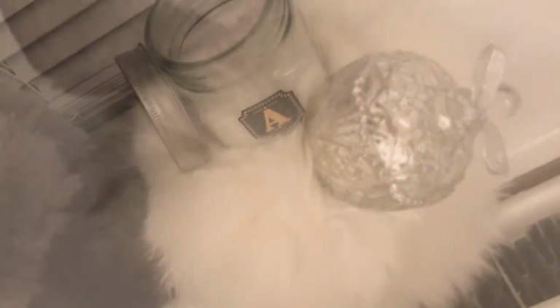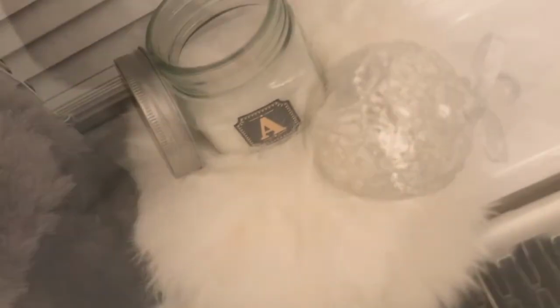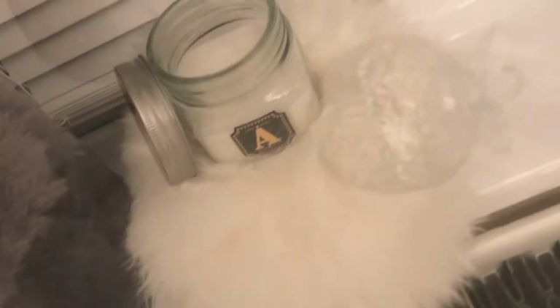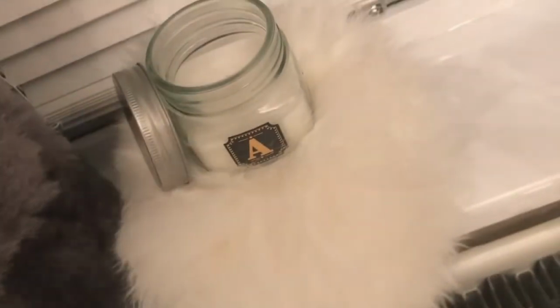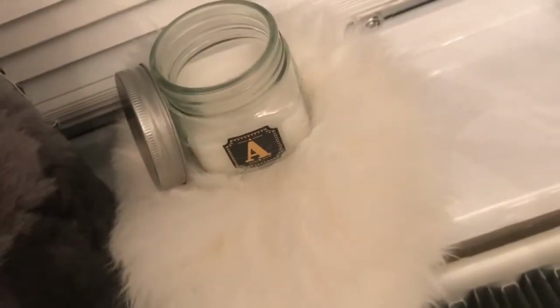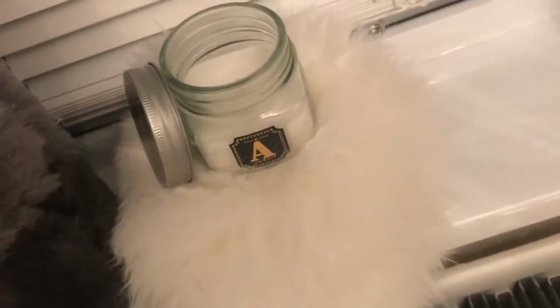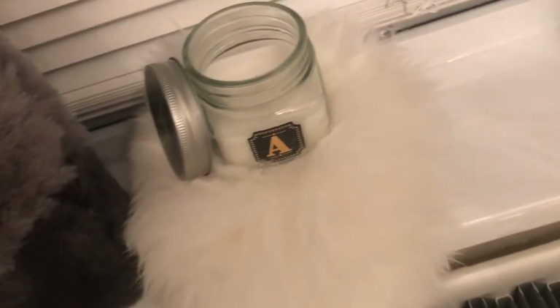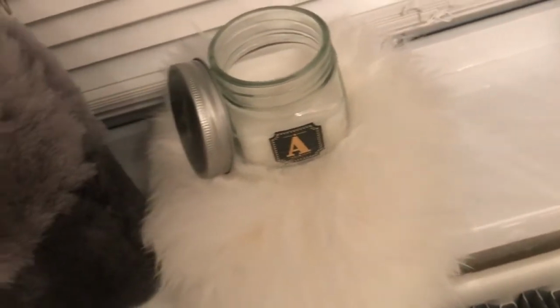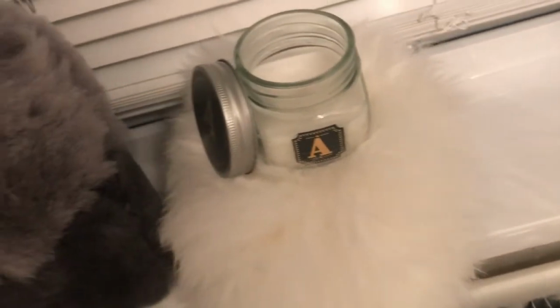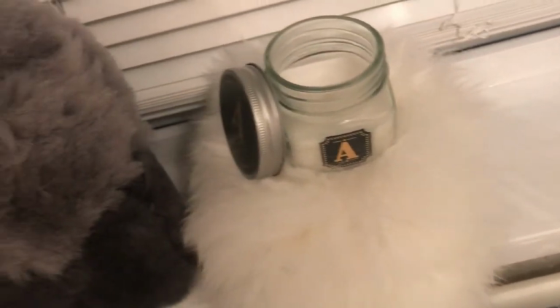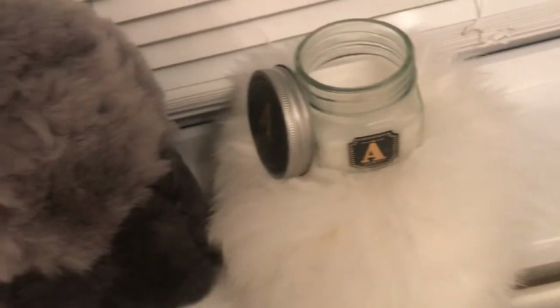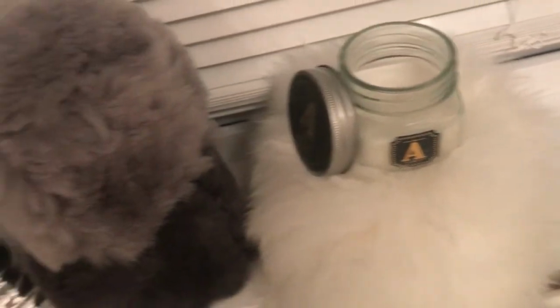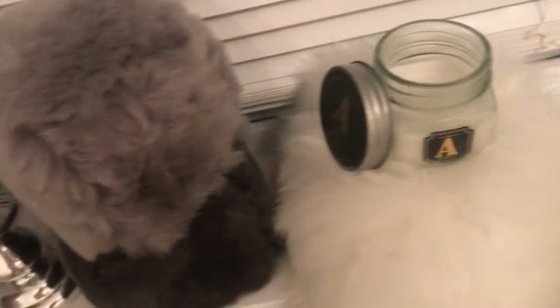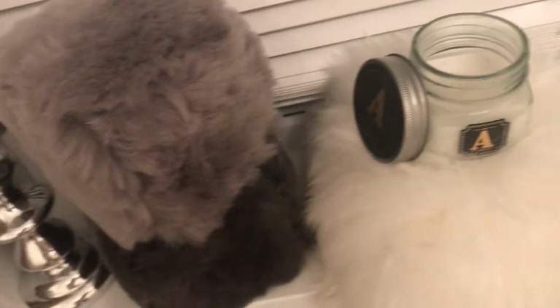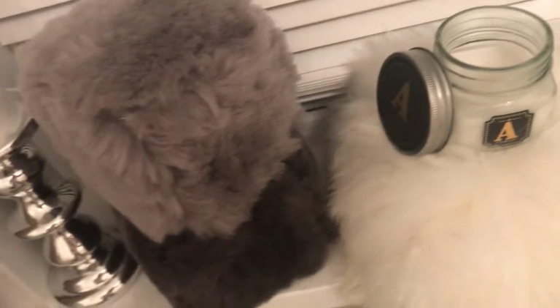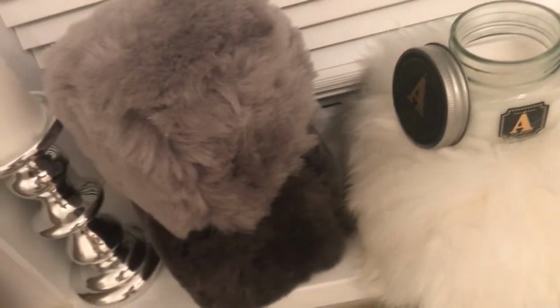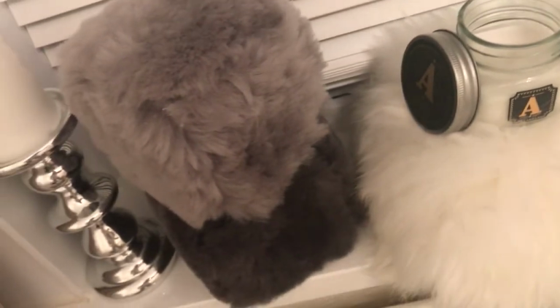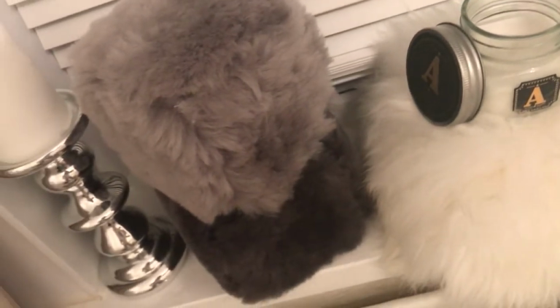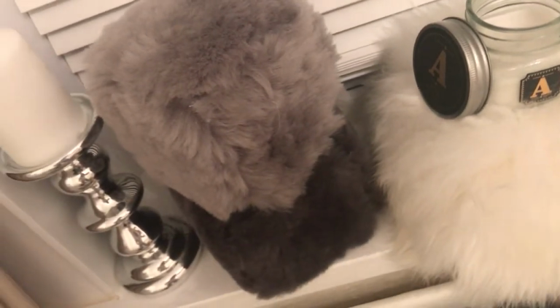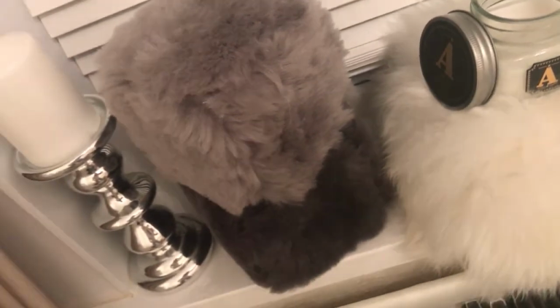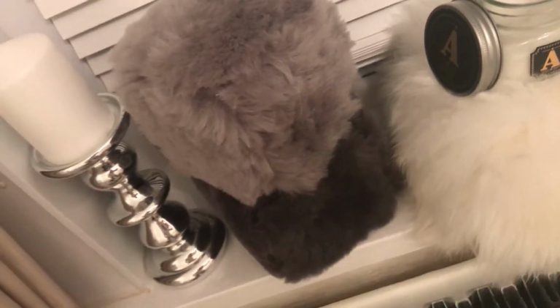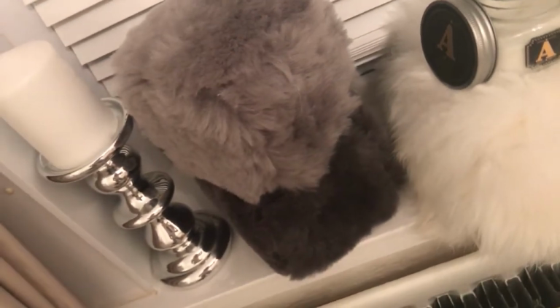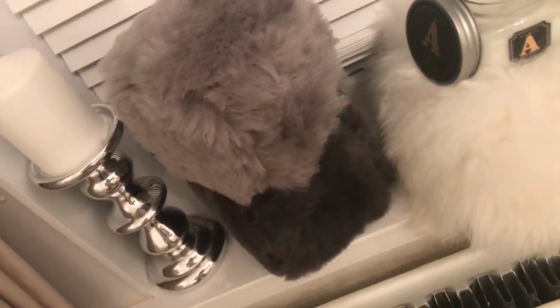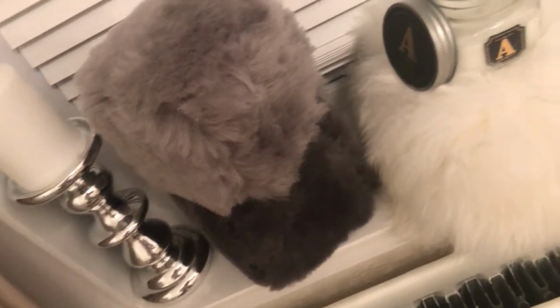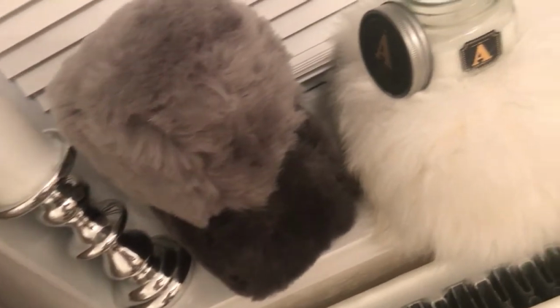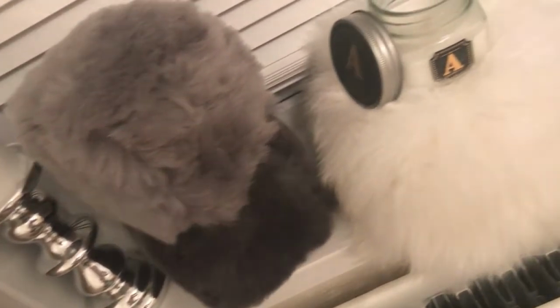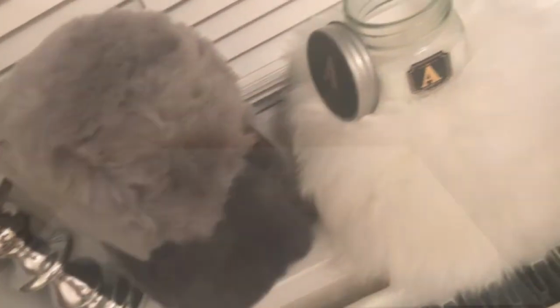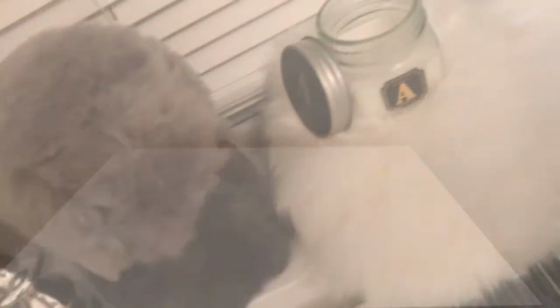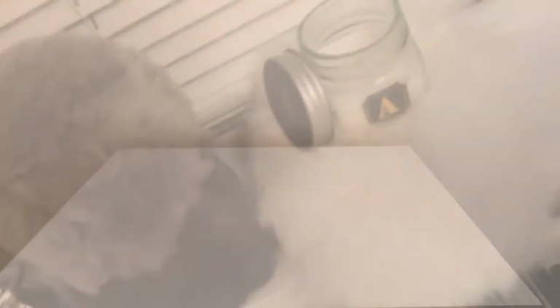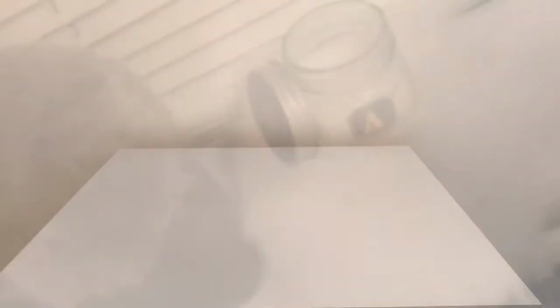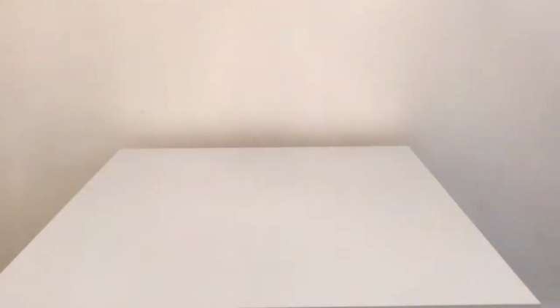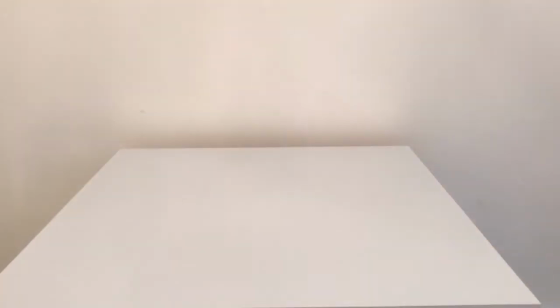Hi everyone, welcome to my channel. Today I'm going to be showing you how to make fabulous faux fur decorative cubes. Let's get started.